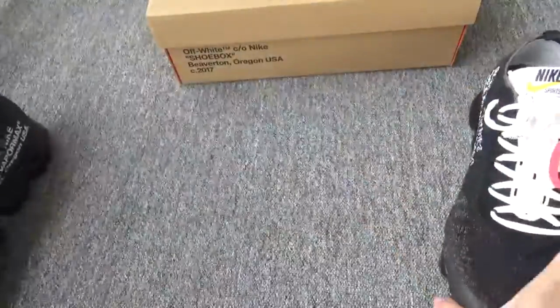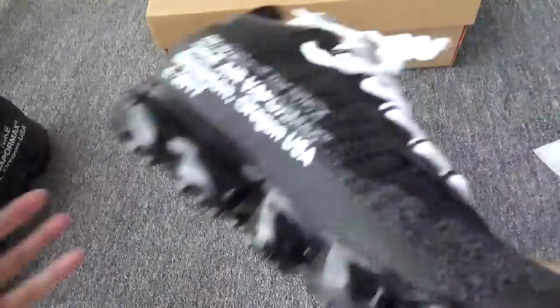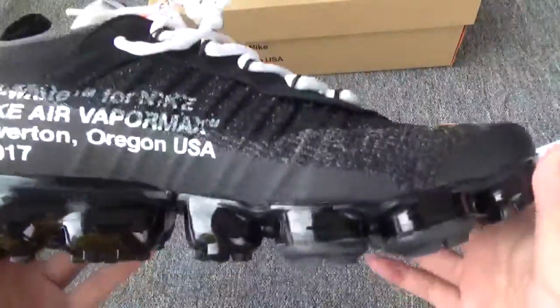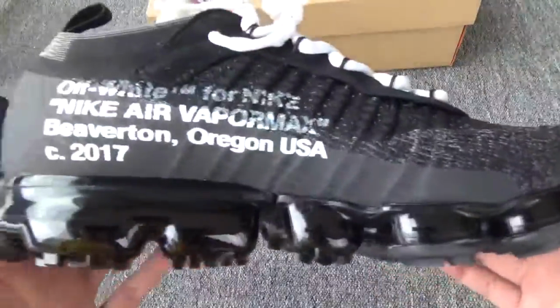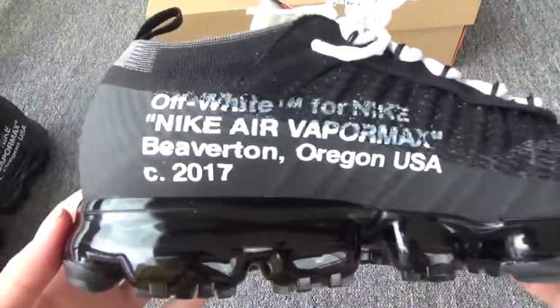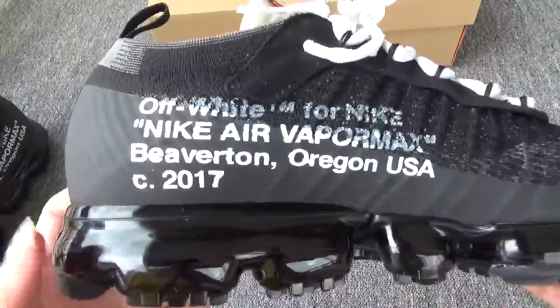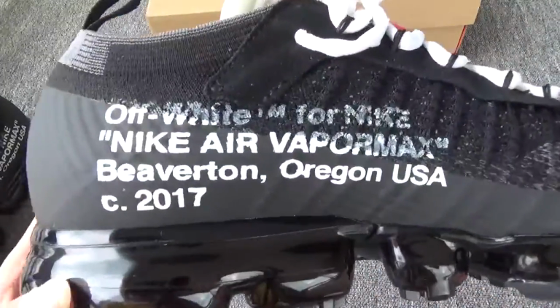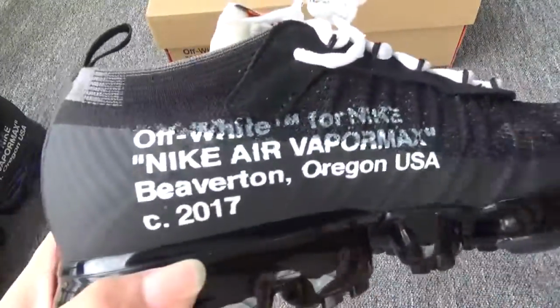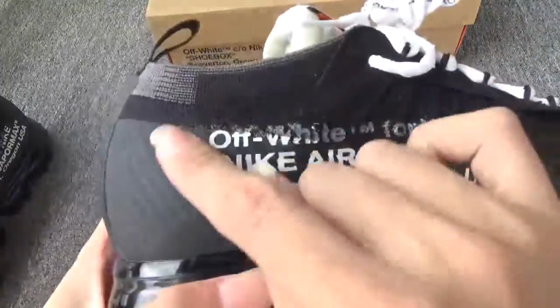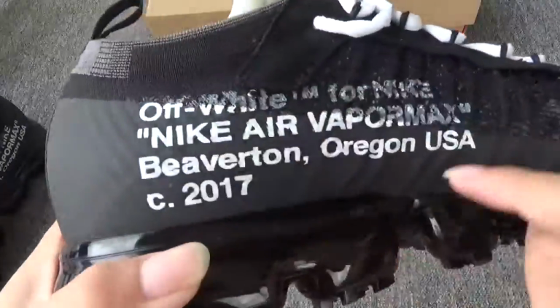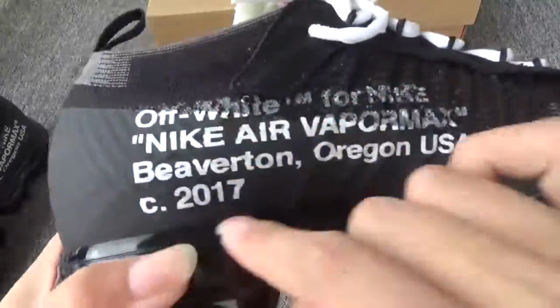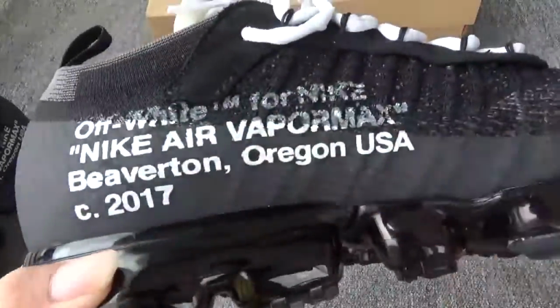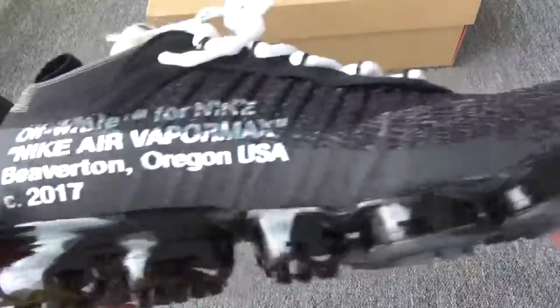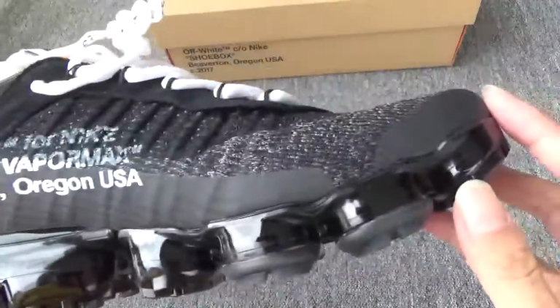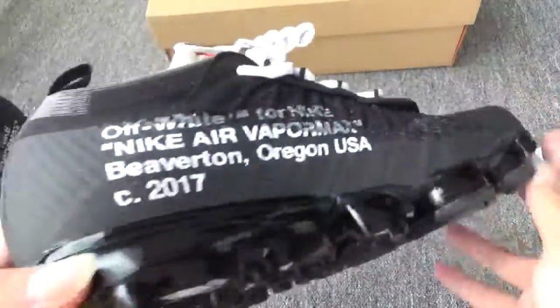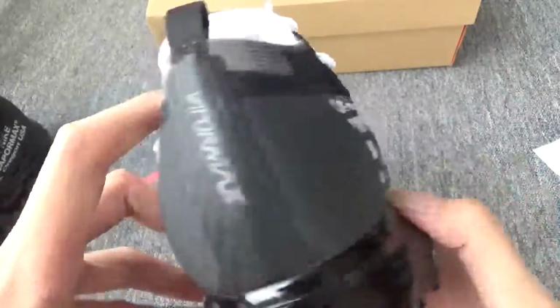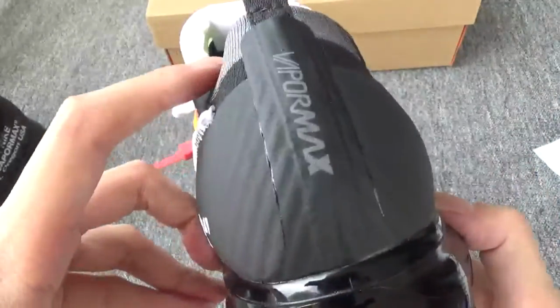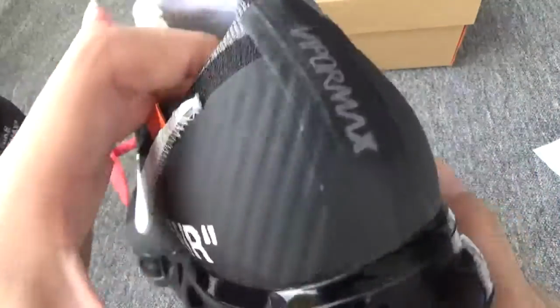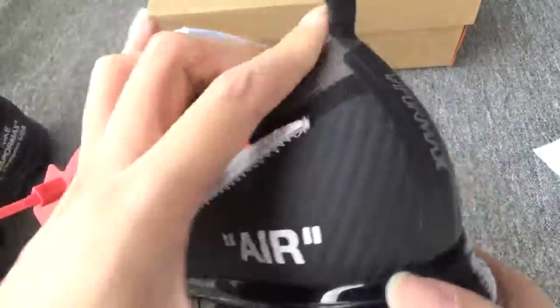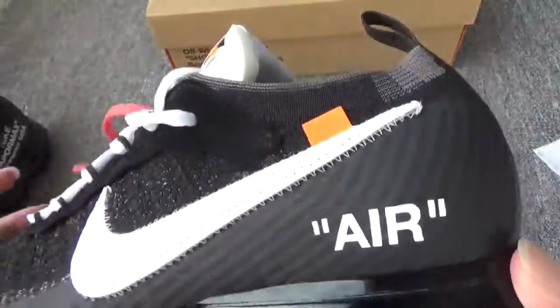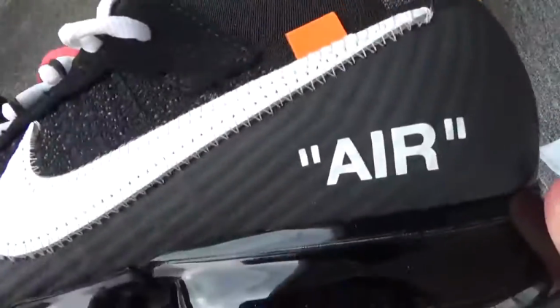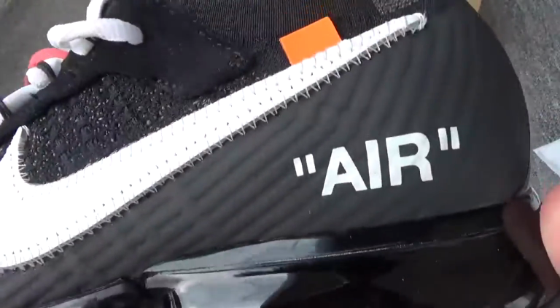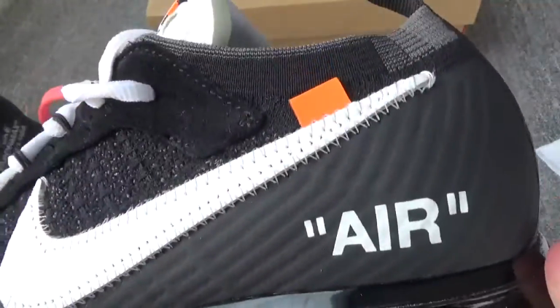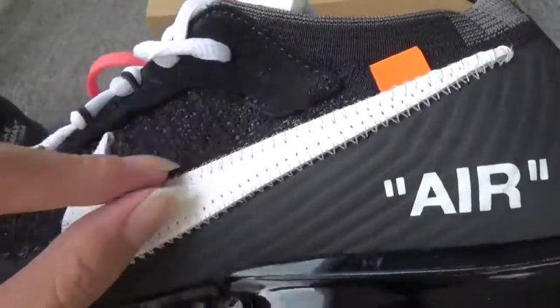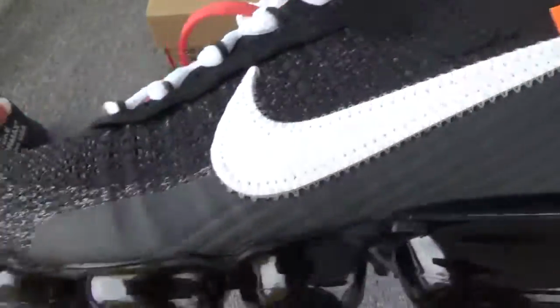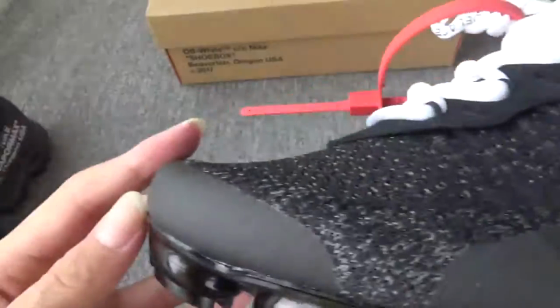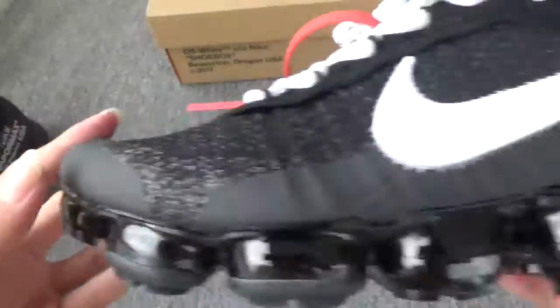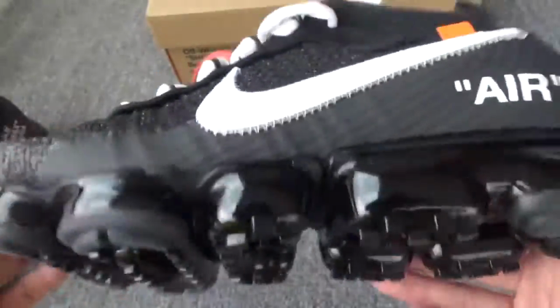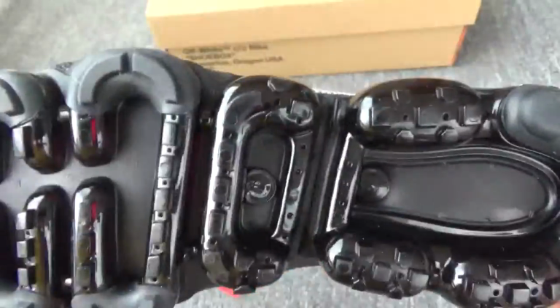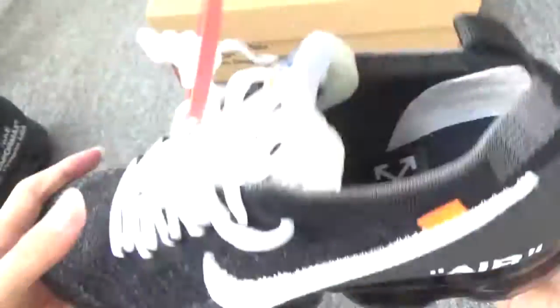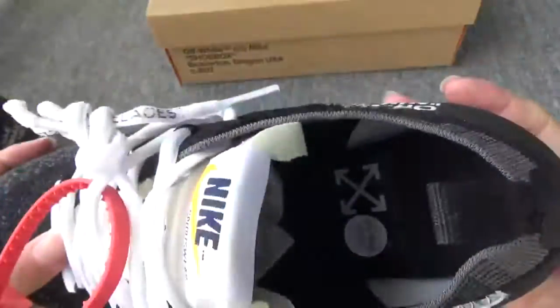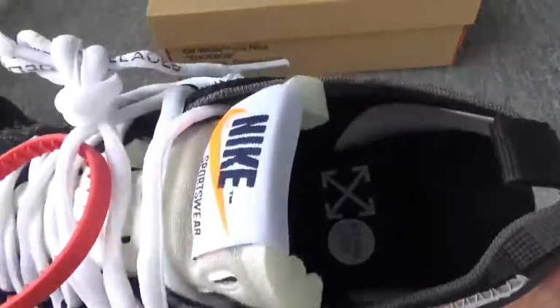Another shoe — the side. Also now this part is cracked. The back. Another side — you can see the perfect stitching. The bottom. The insole.